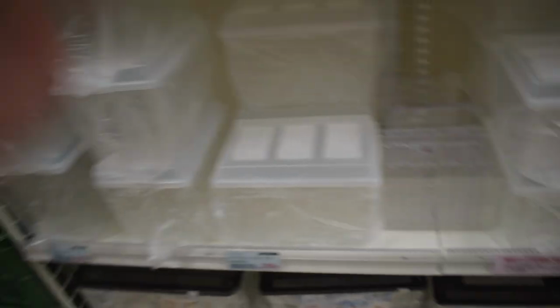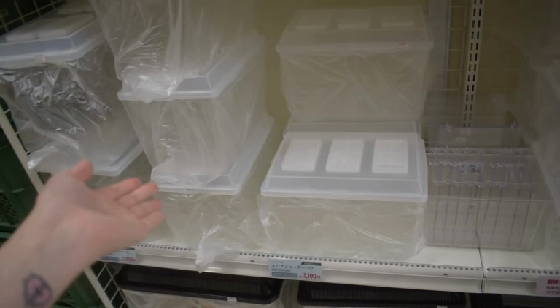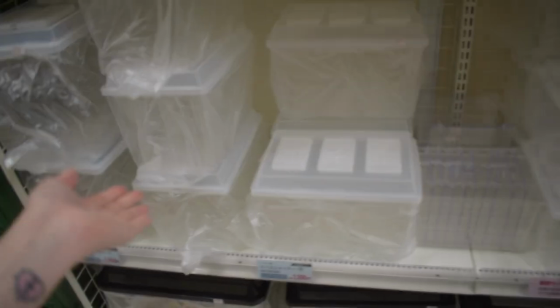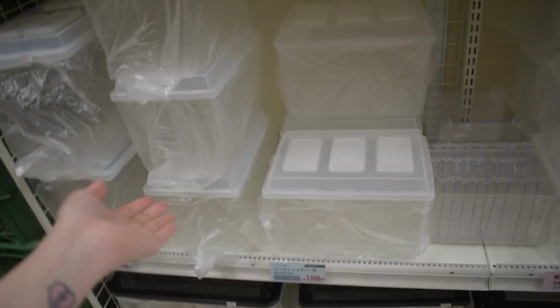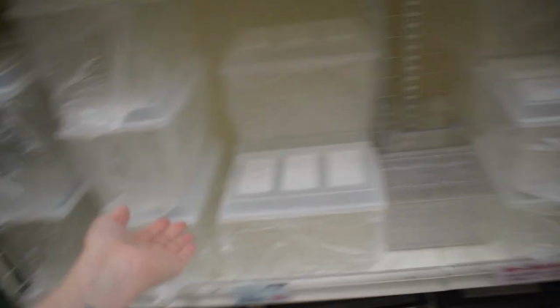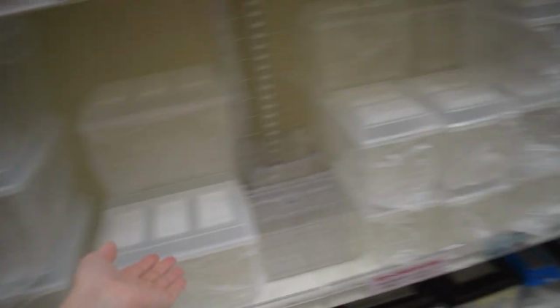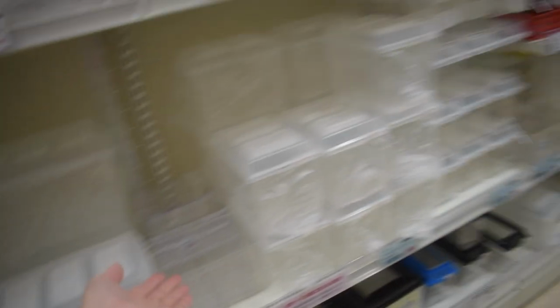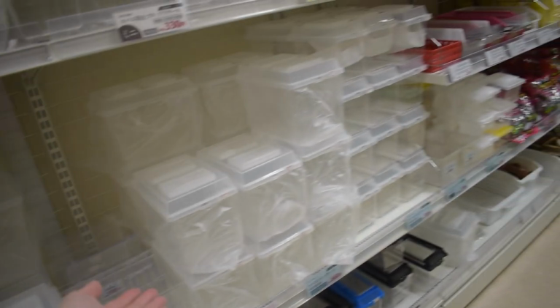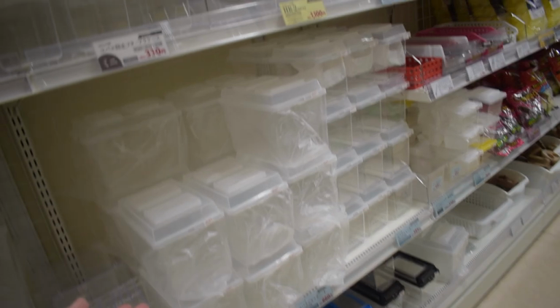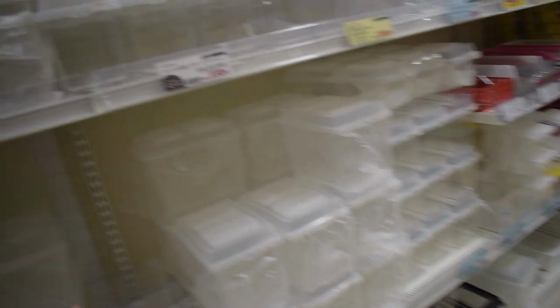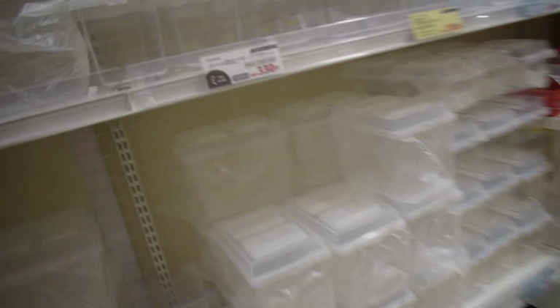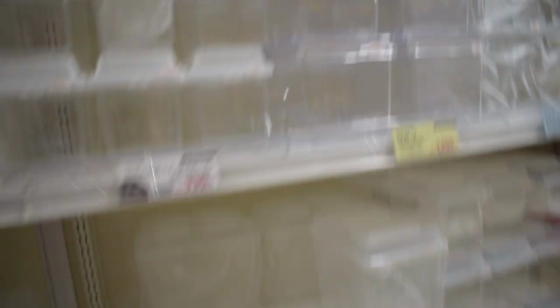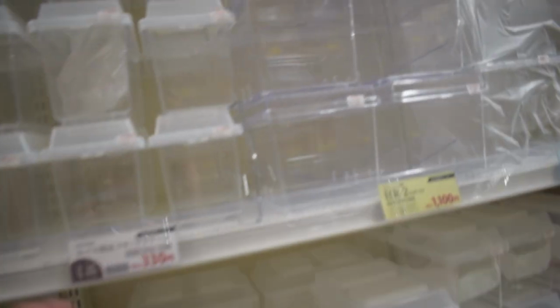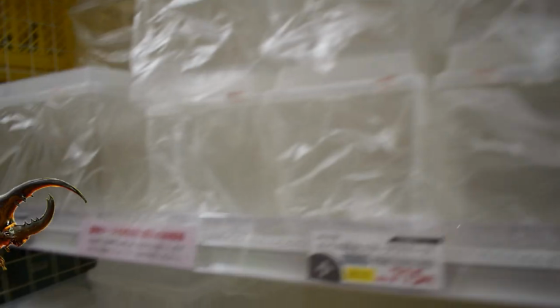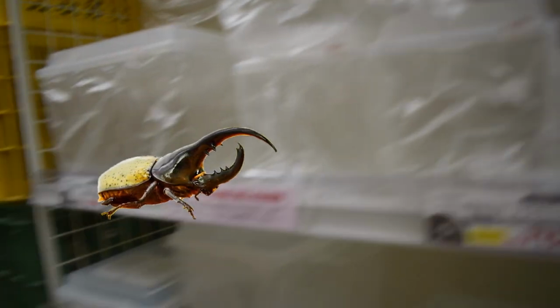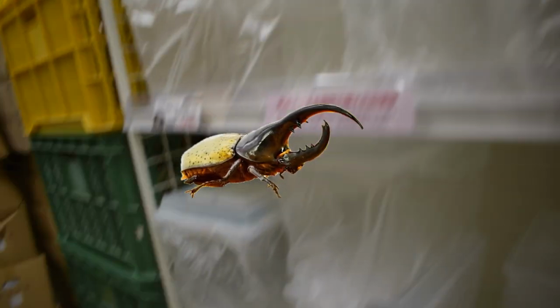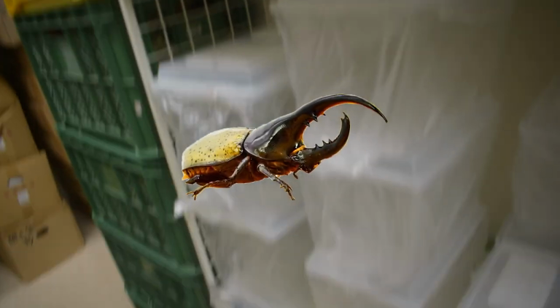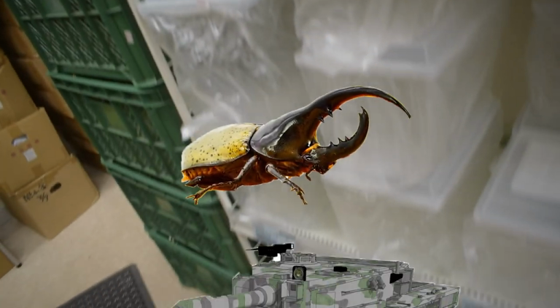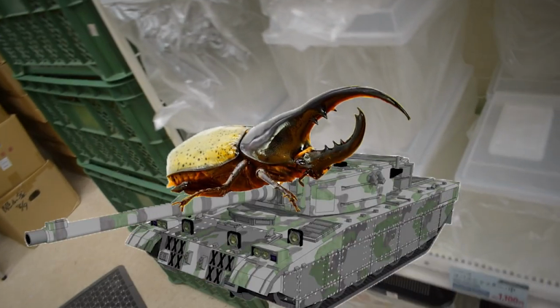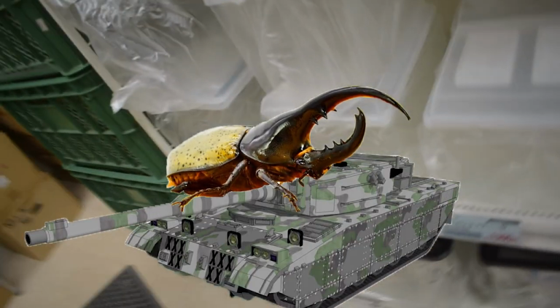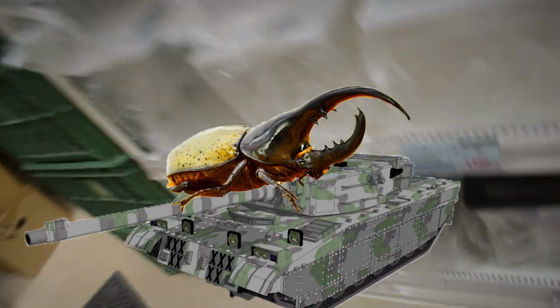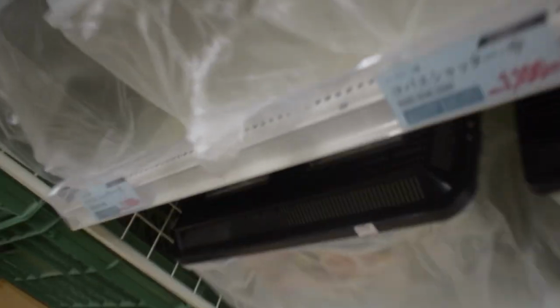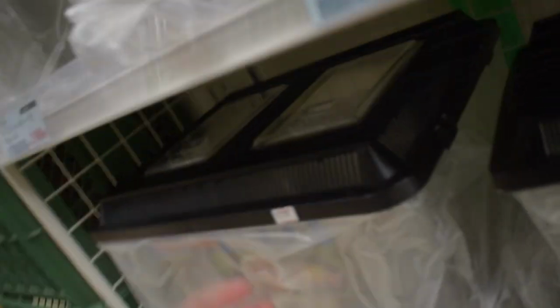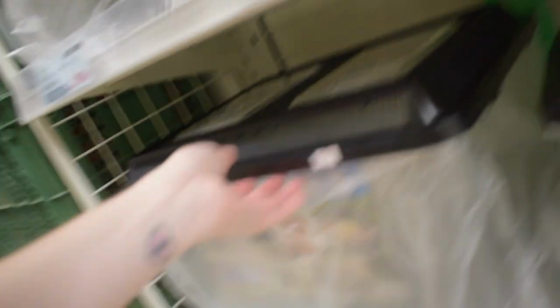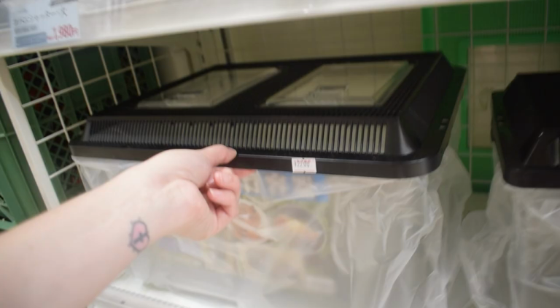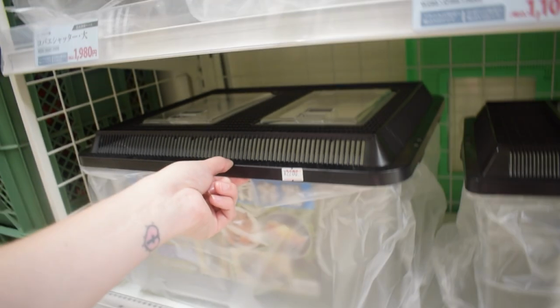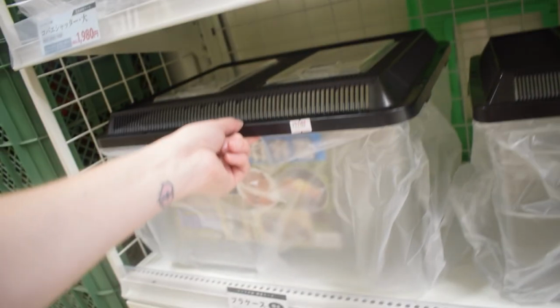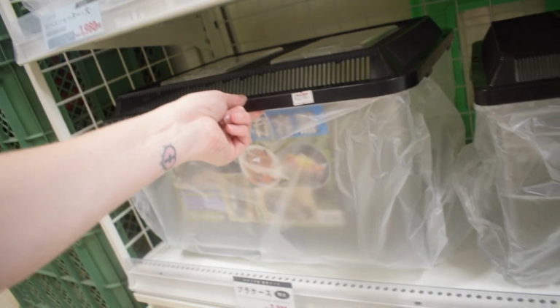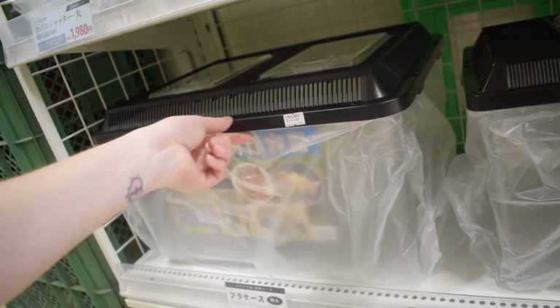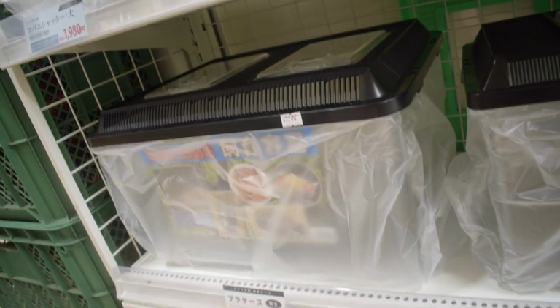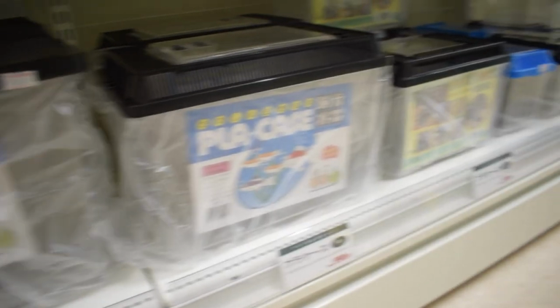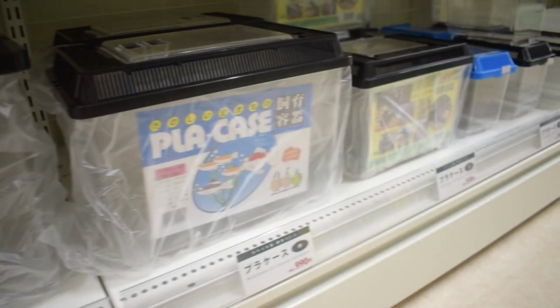So I guess these are the enclosures for them, which makes me kind of sad because they're kind of small. If I got one, I'd probably give it a huge tank. This is not too bad — so that's like less than 20 bucks.